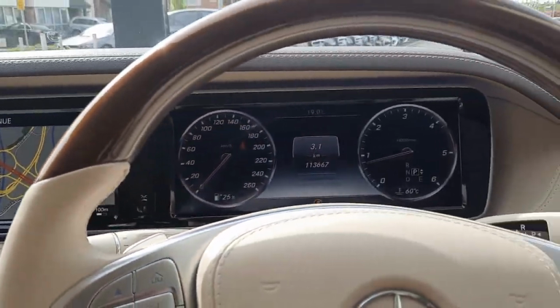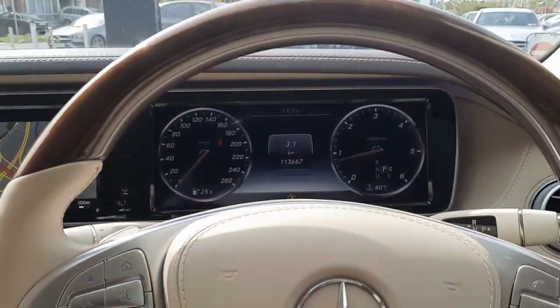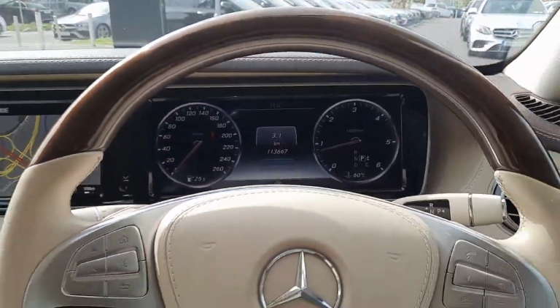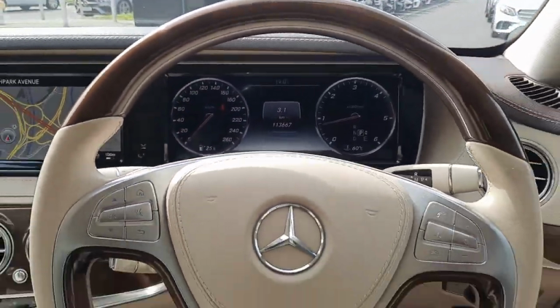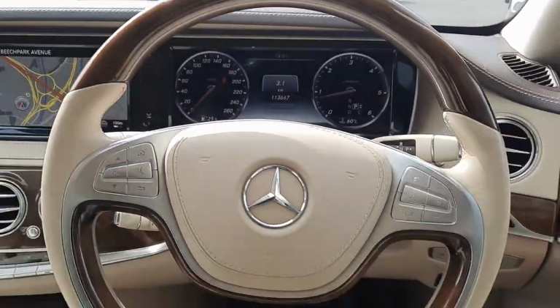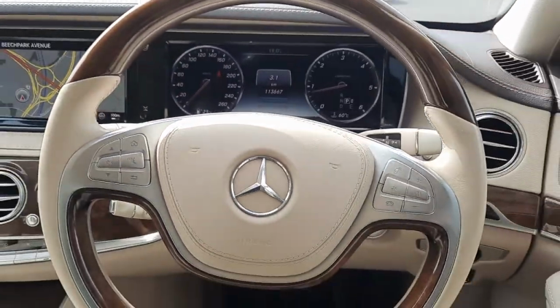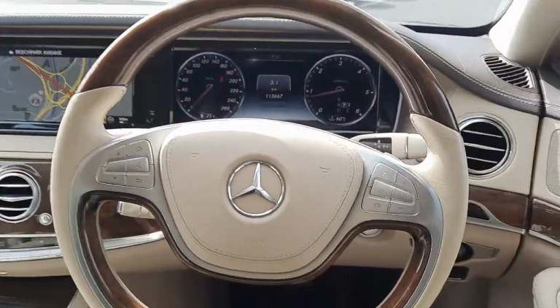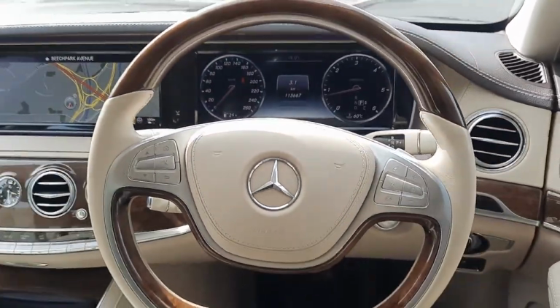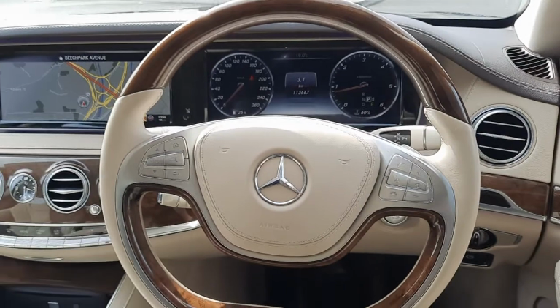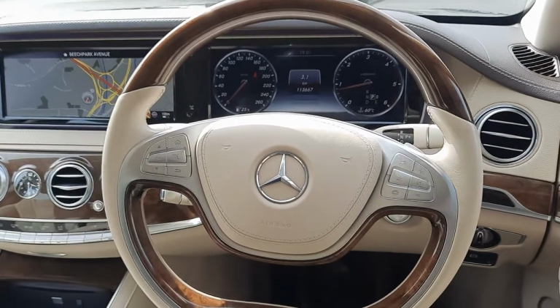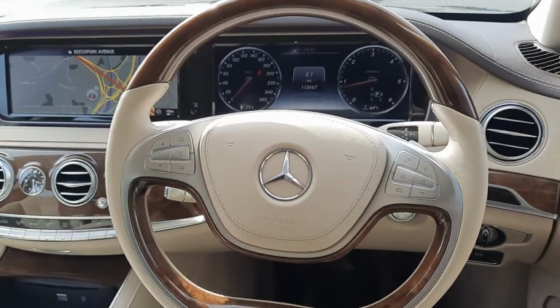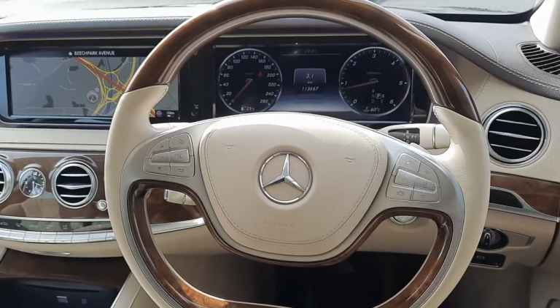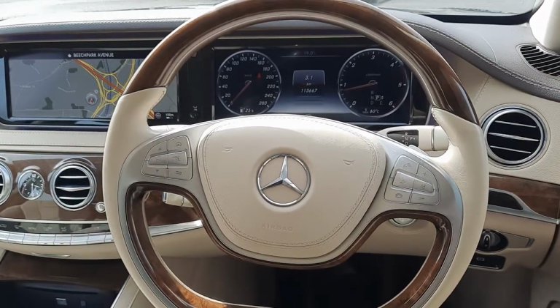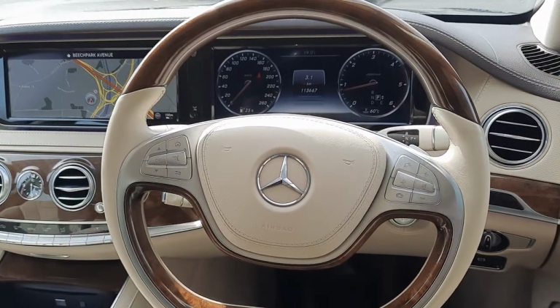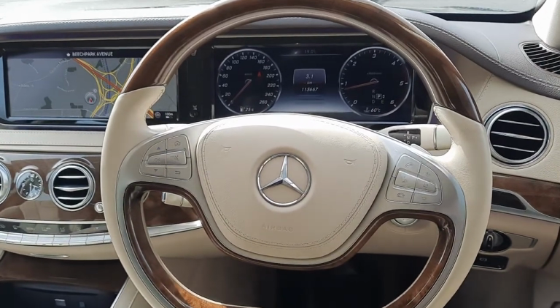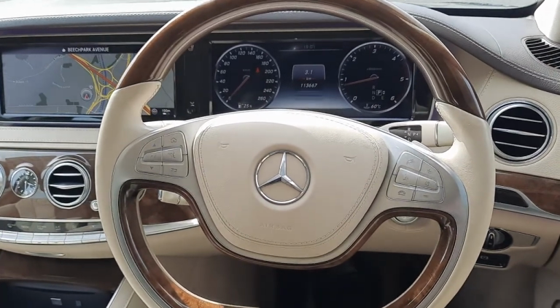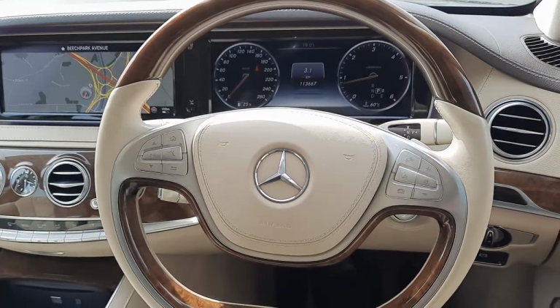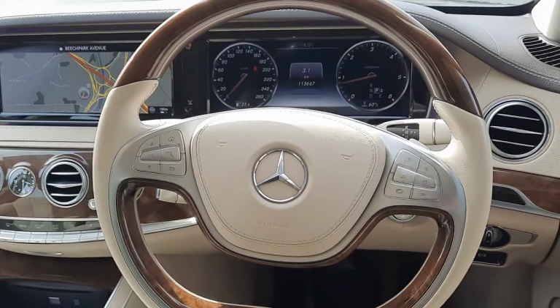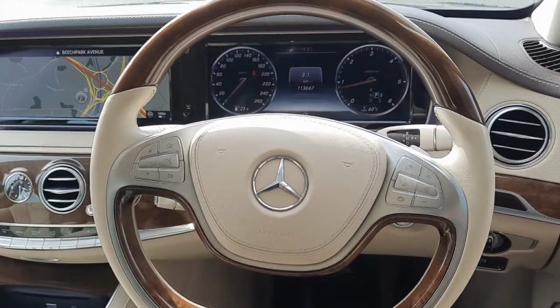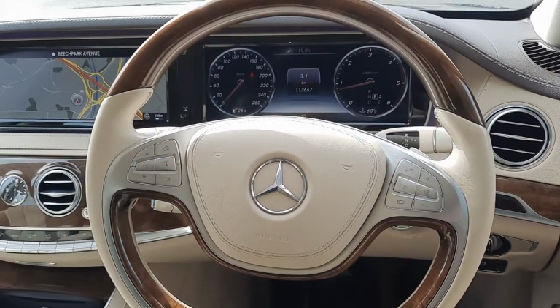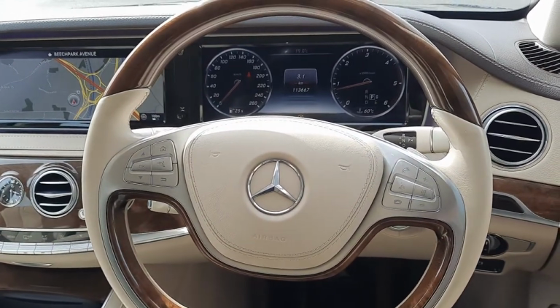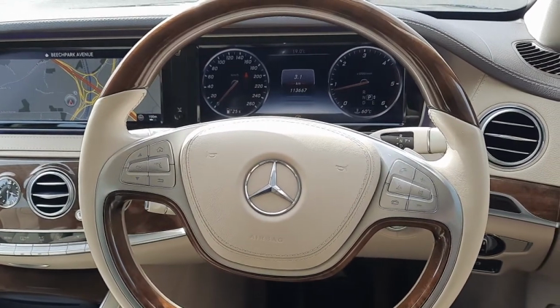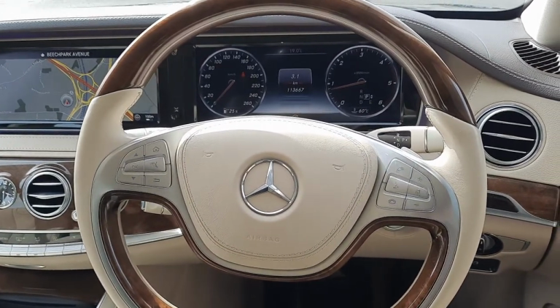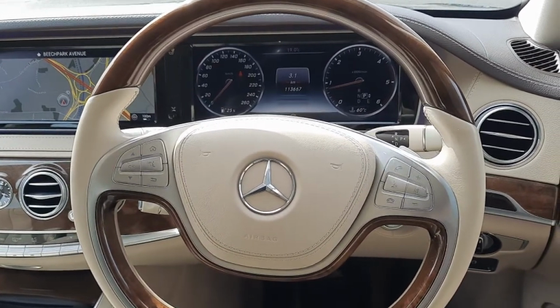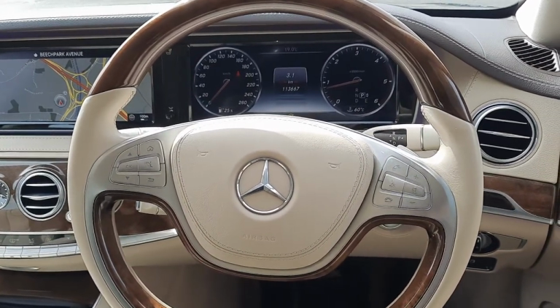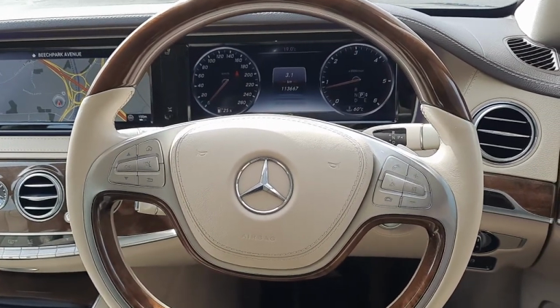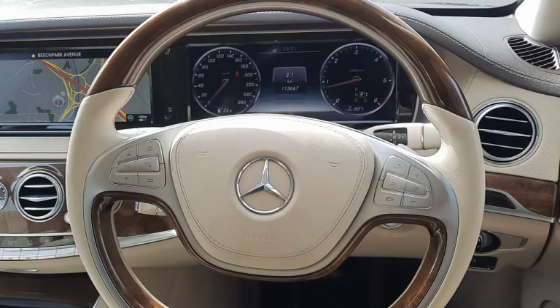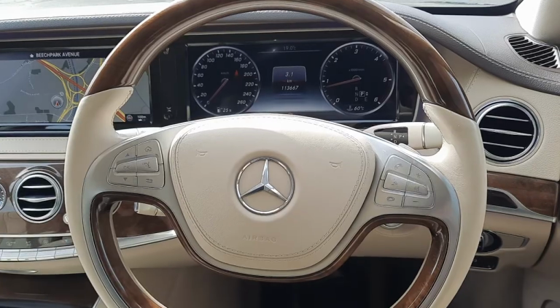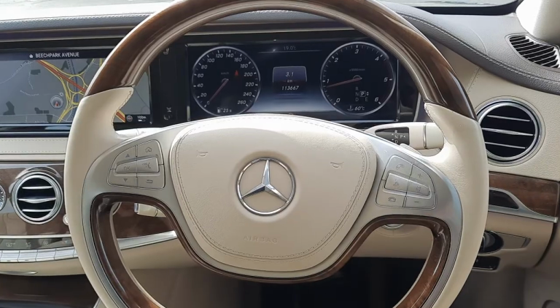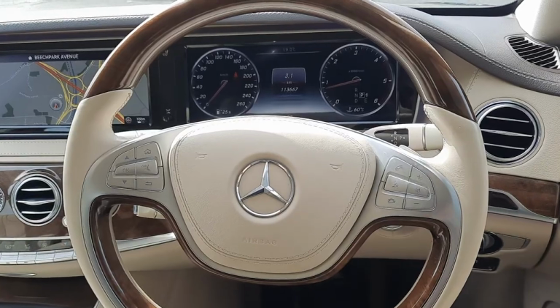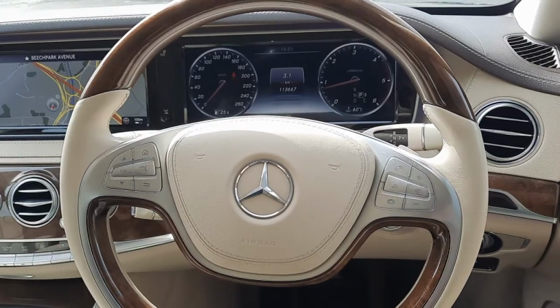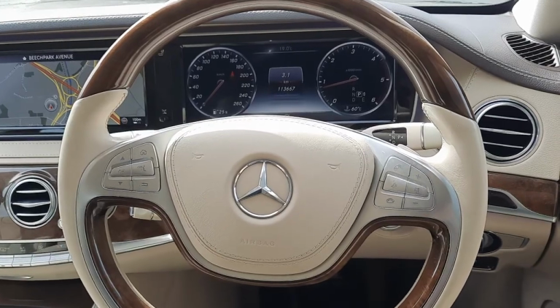Folks, if you have any more questions about this vehicle please don't hesitate to give myself Sean a call, or the rest of the Brady's Mercedes-Benz sales team.